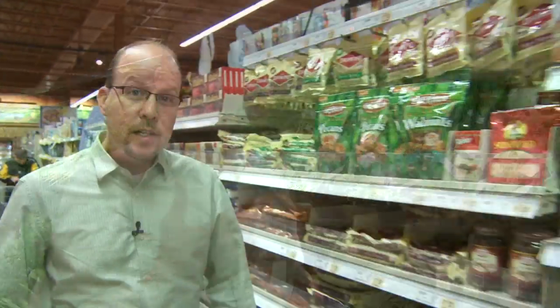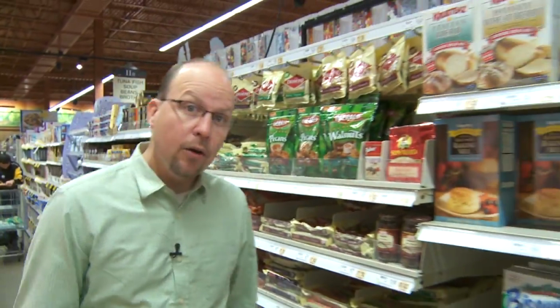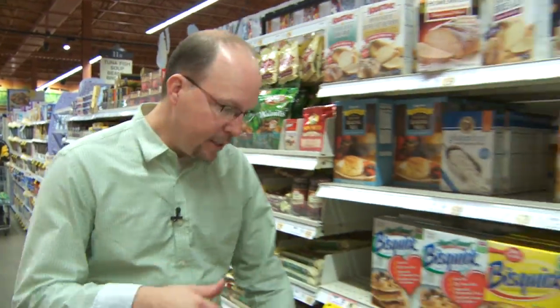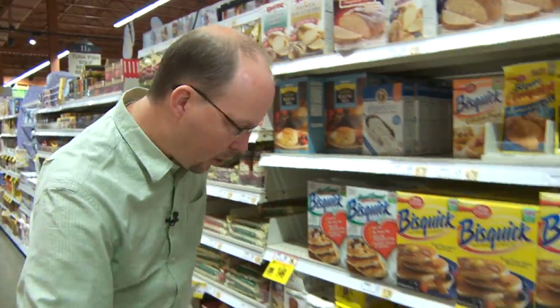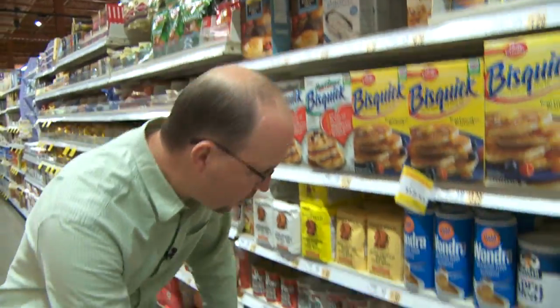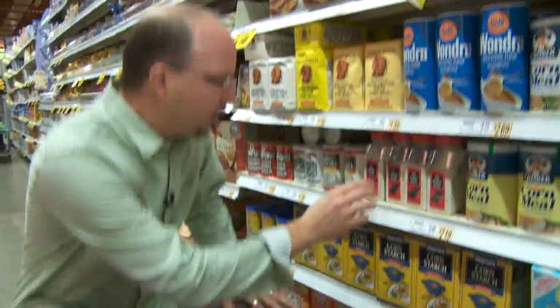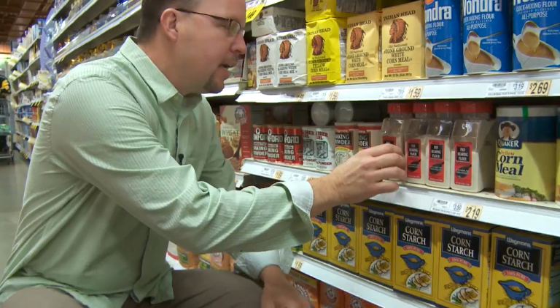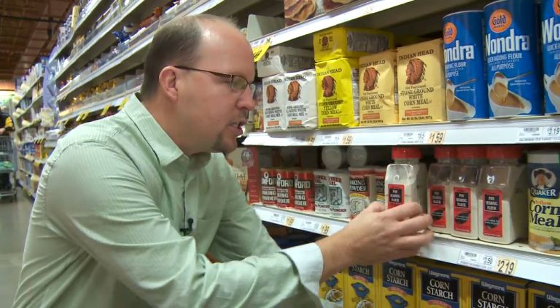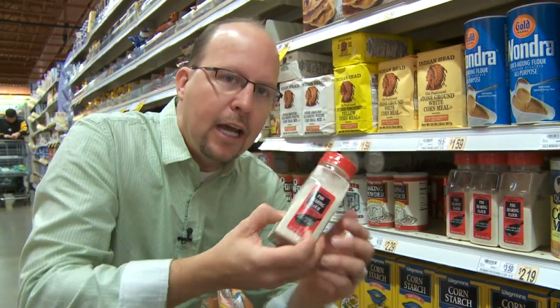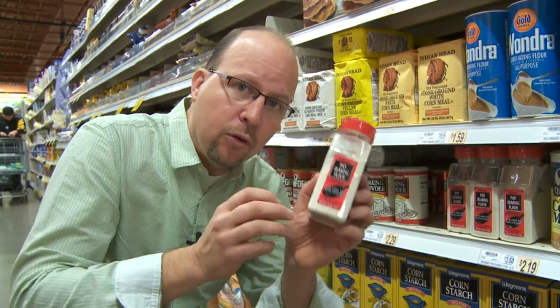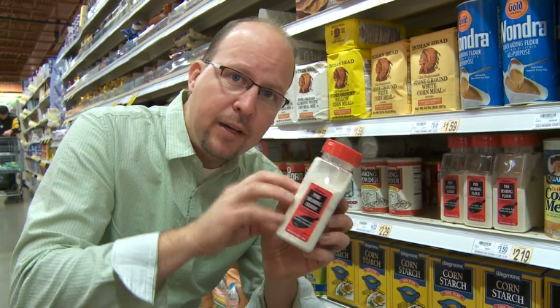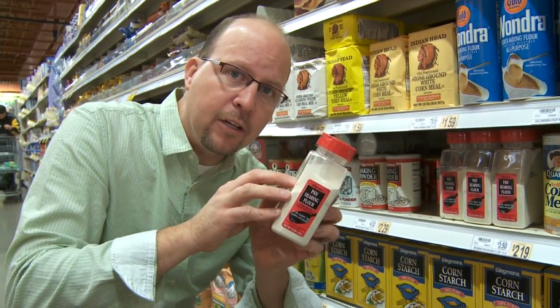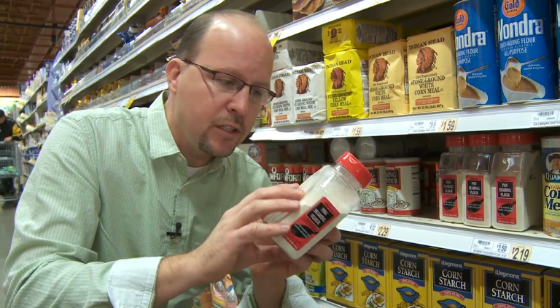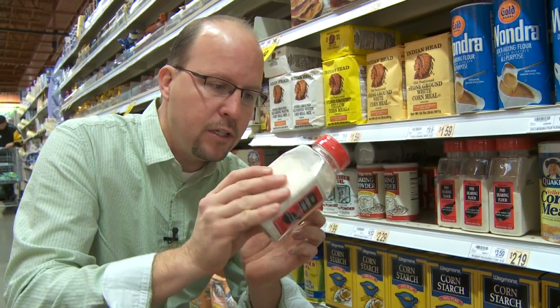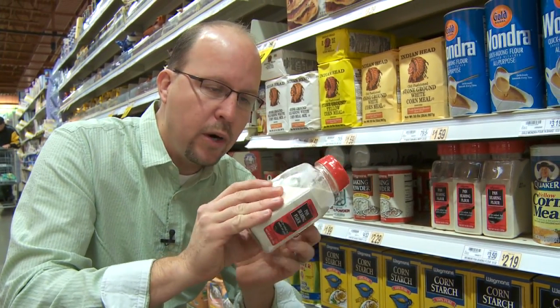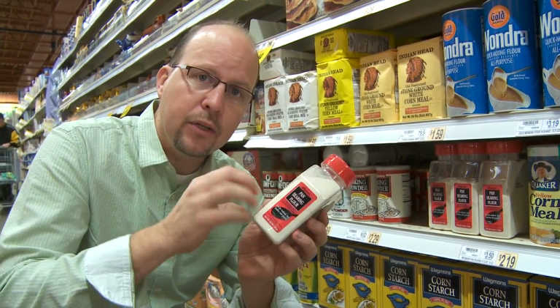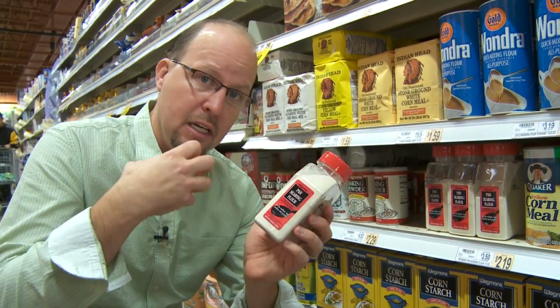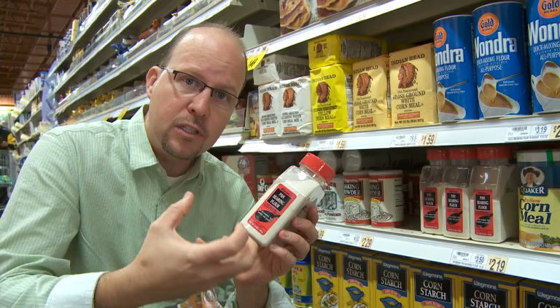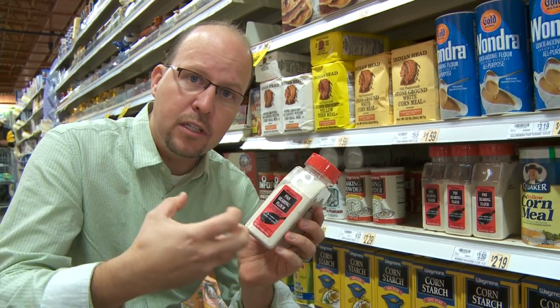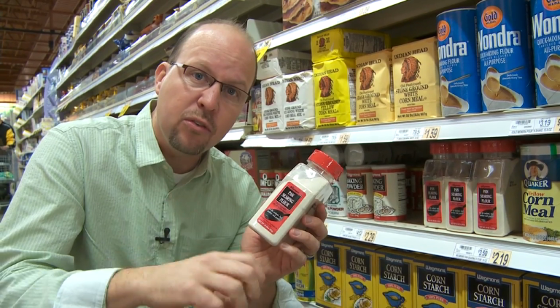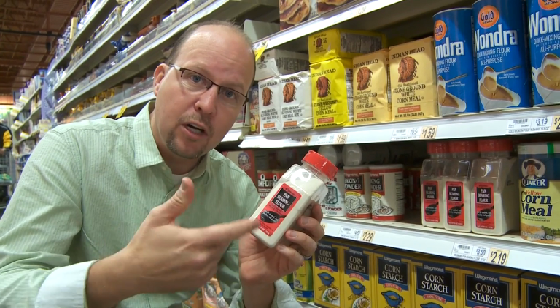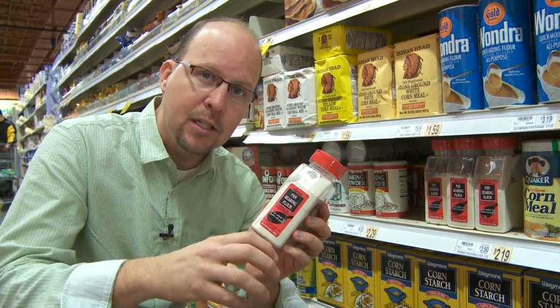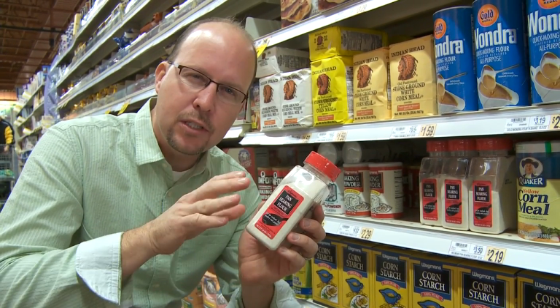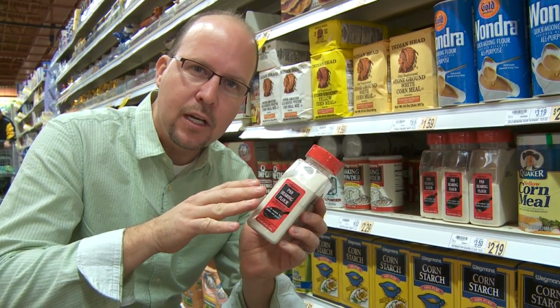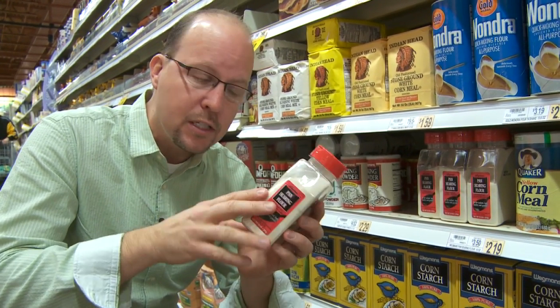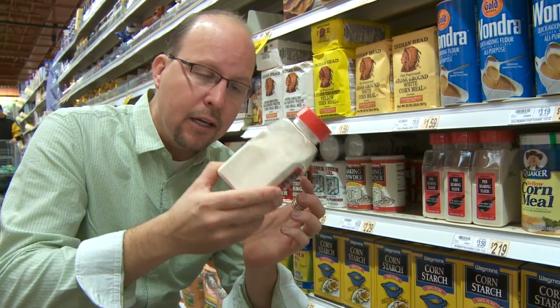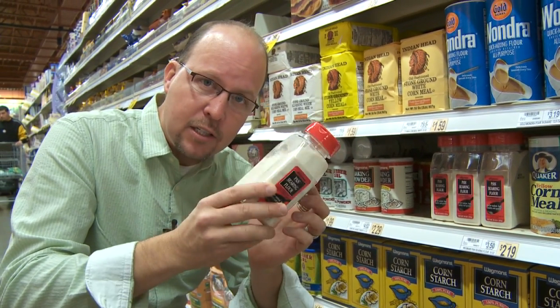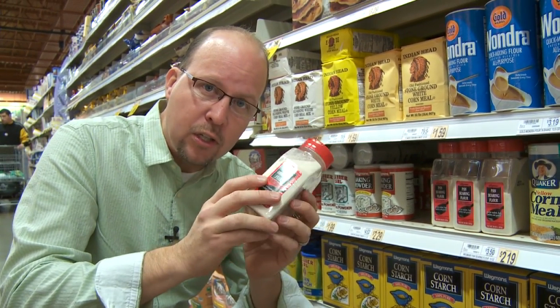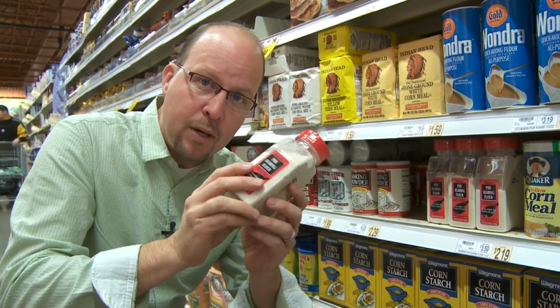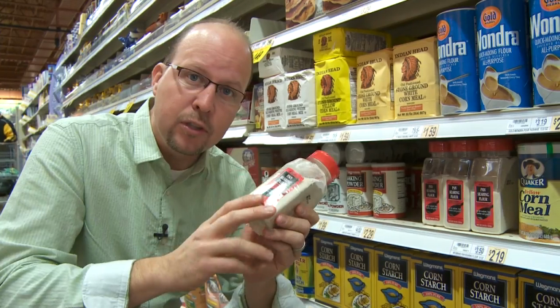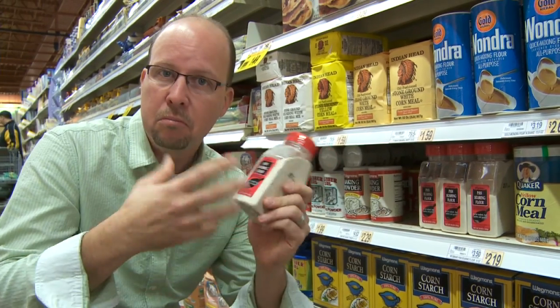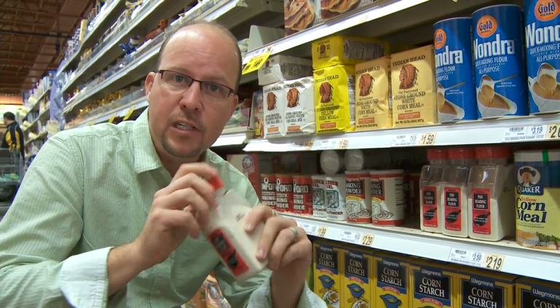Next I'm gonna grab the pan searing flour. The reason I'm using pan searing flour is because it's ground in such a way that it allows the protein to shine through when you caramelize it, but it'll still give us a nice crust. It also has a little bit of salt and white pepper to it, so it's great for seasoning.